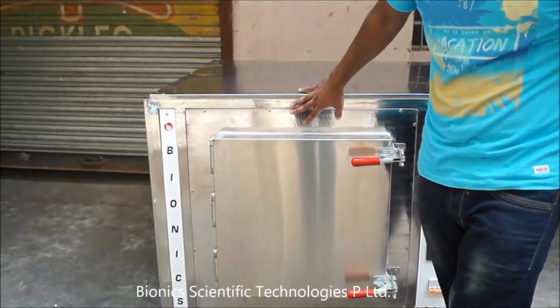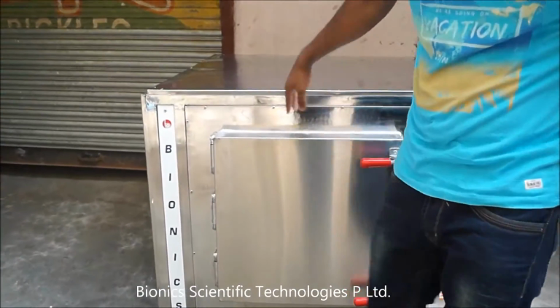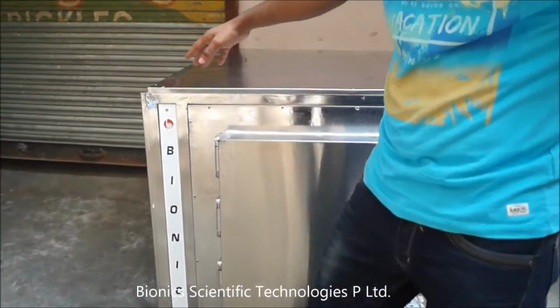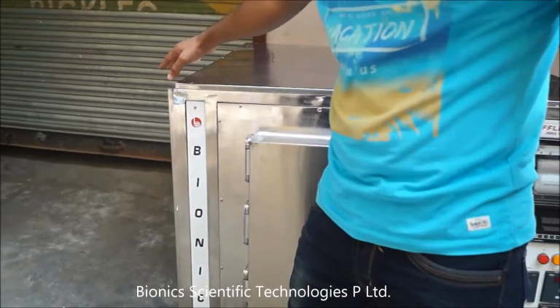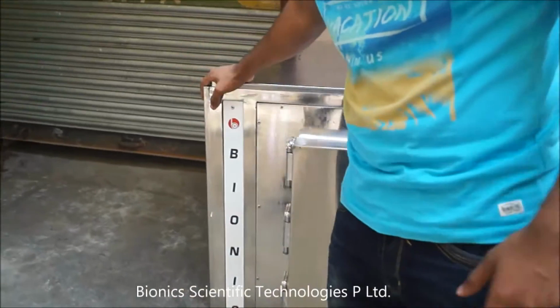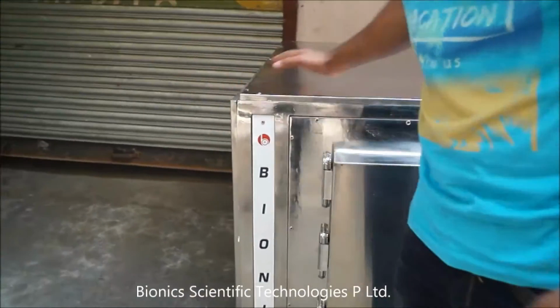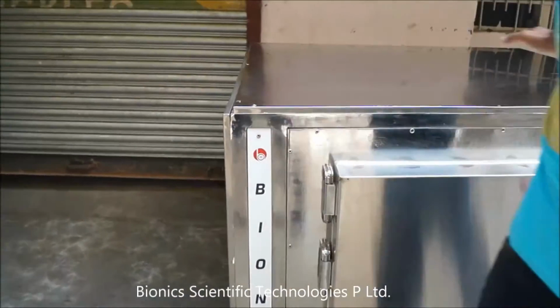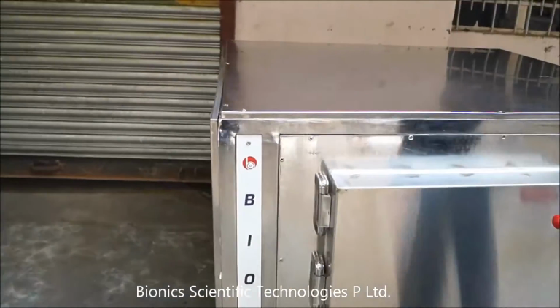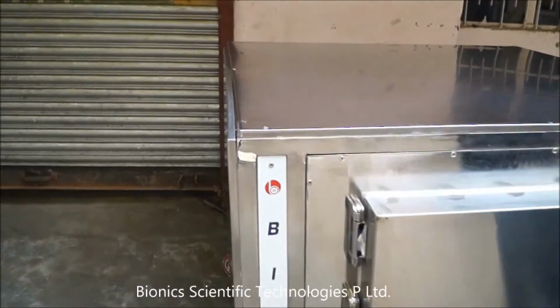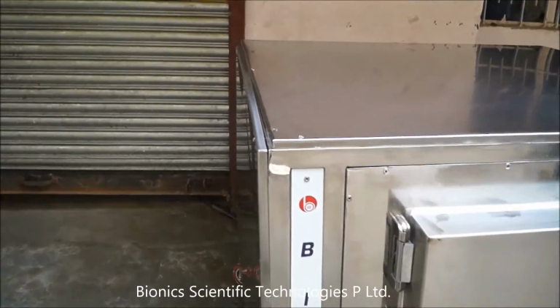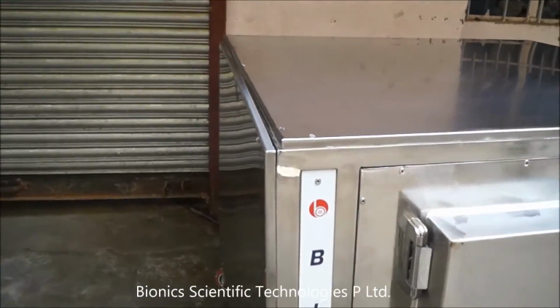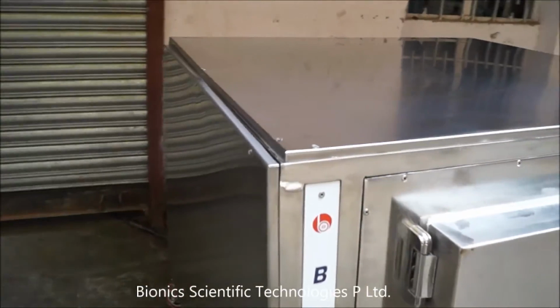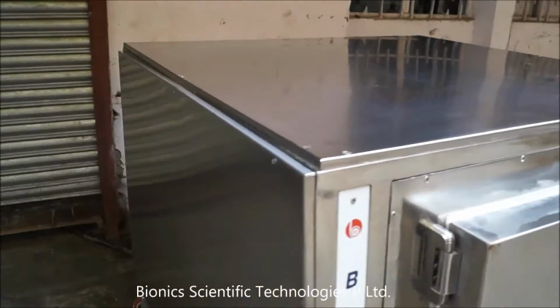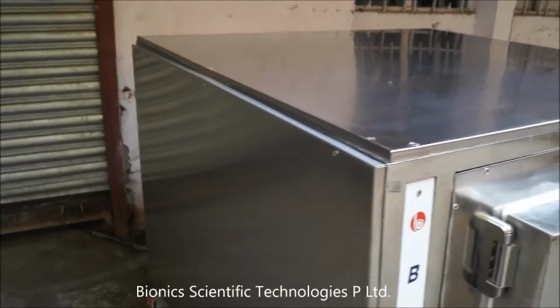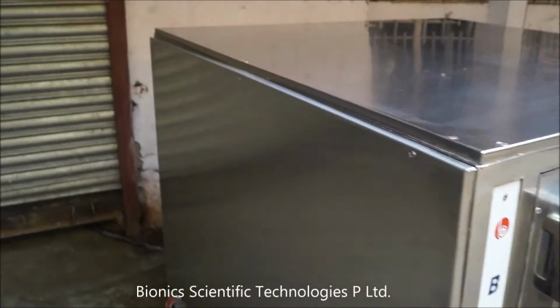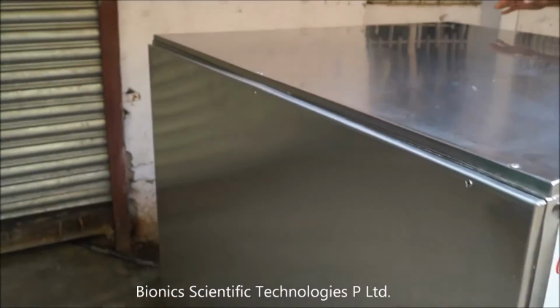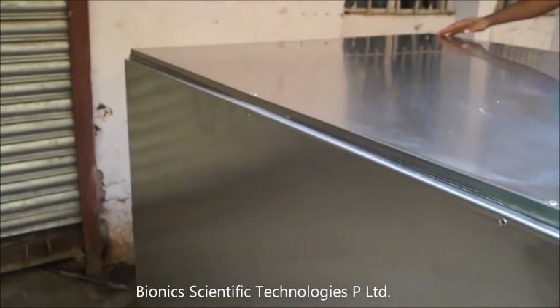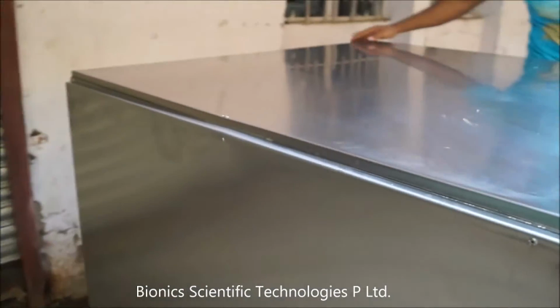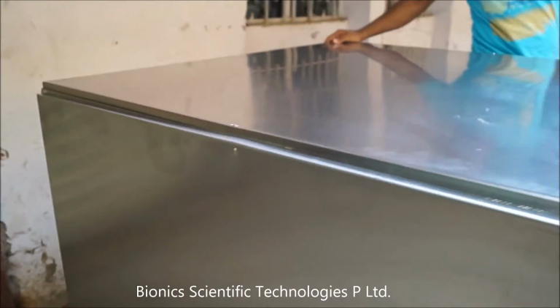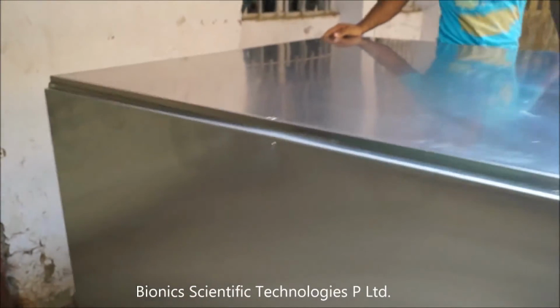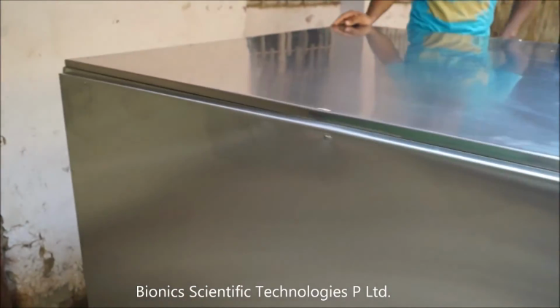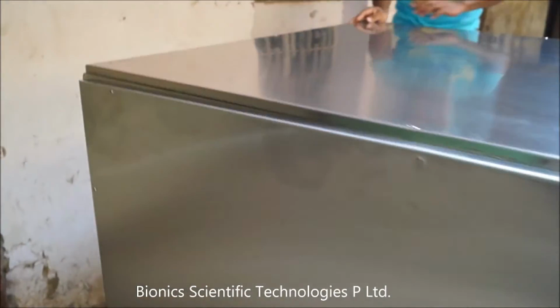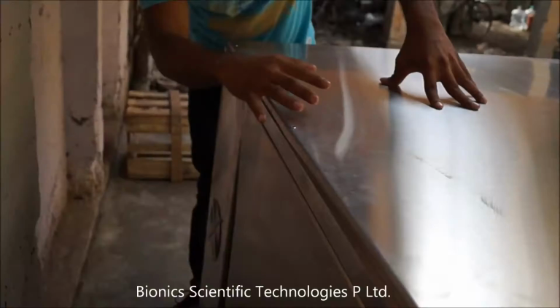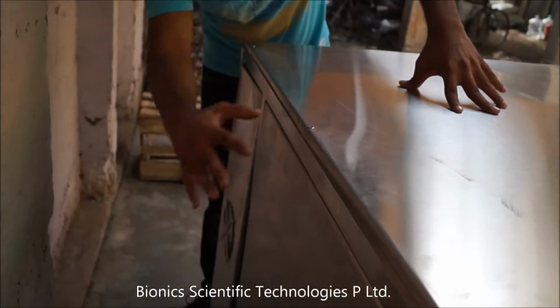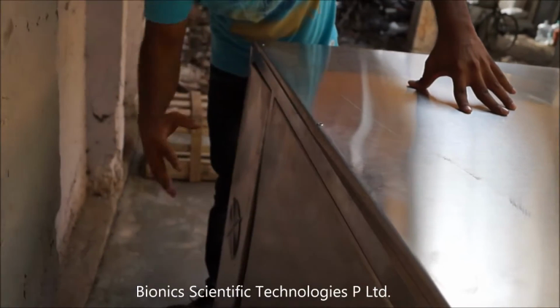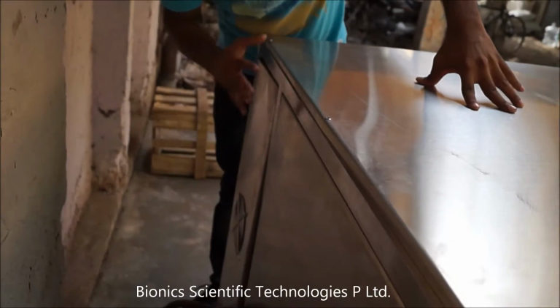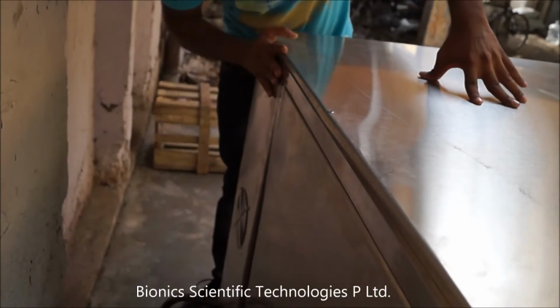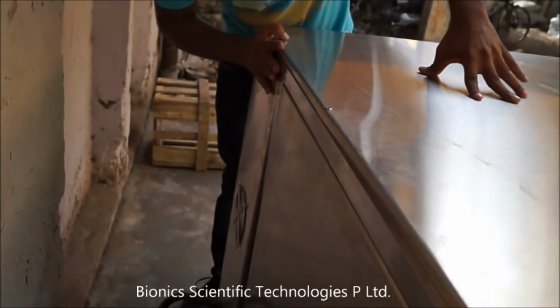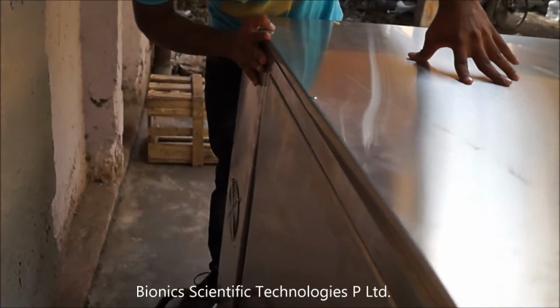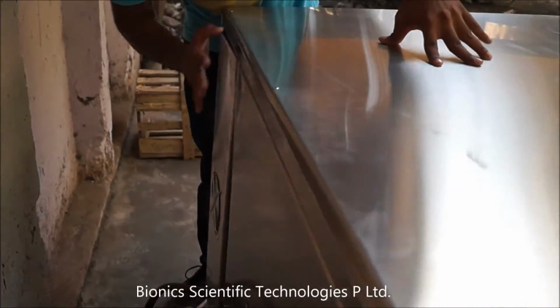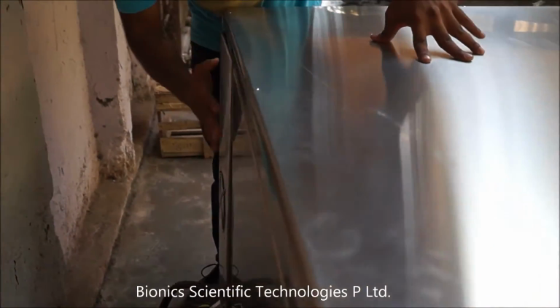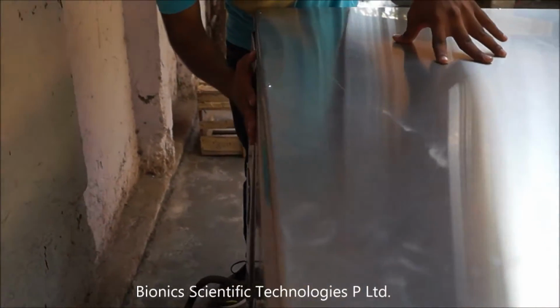The unit can be viewed from the front, left, right, up, and rear. It is completely made up of stainless steel at the back.